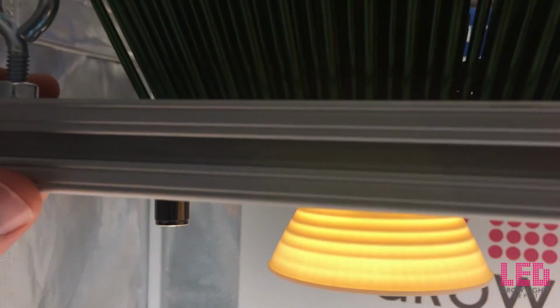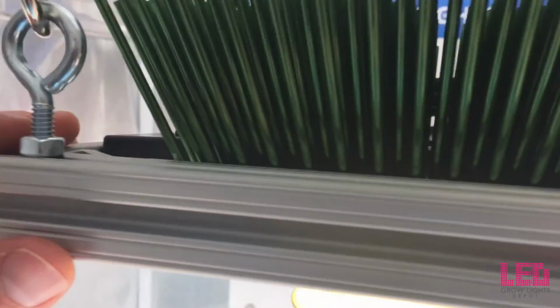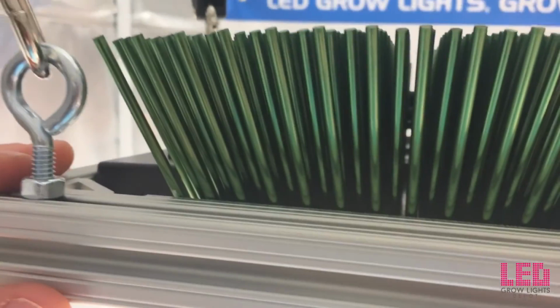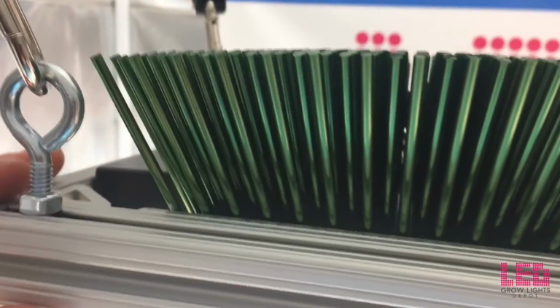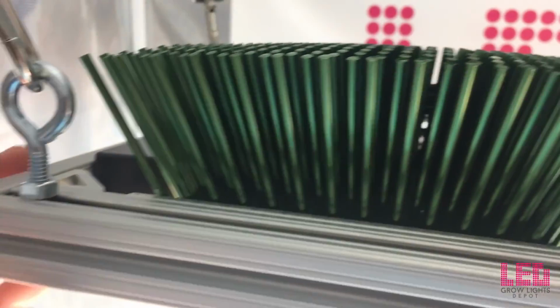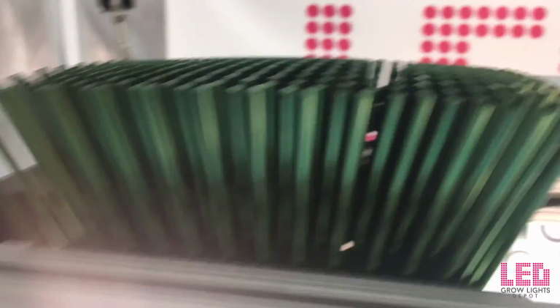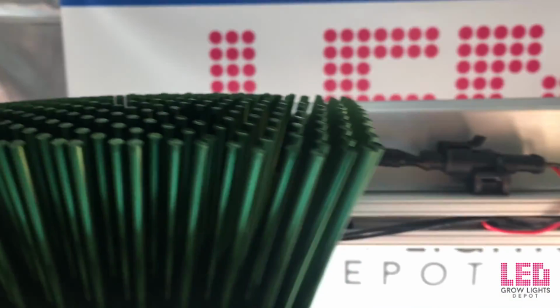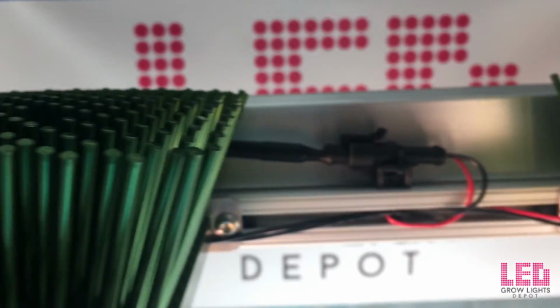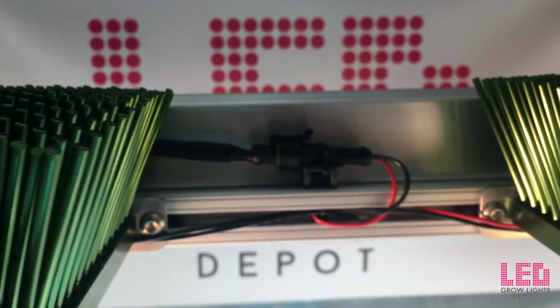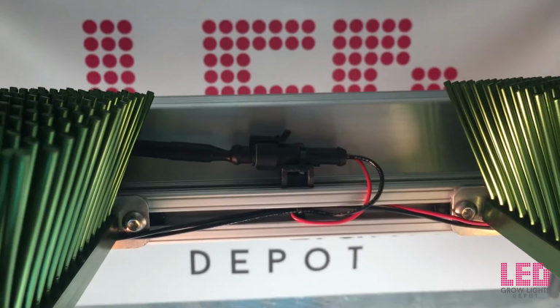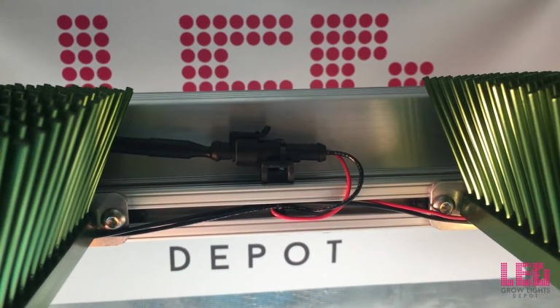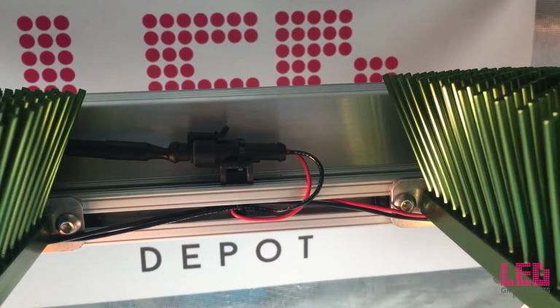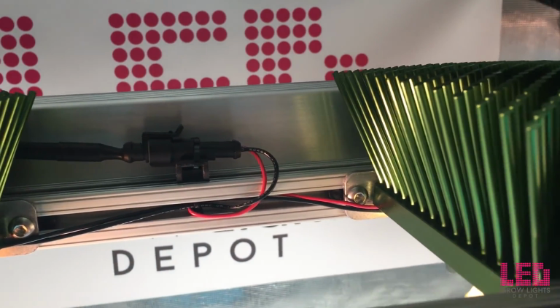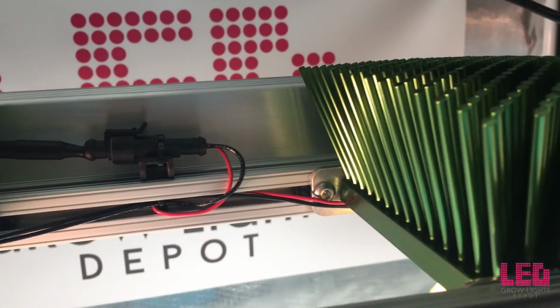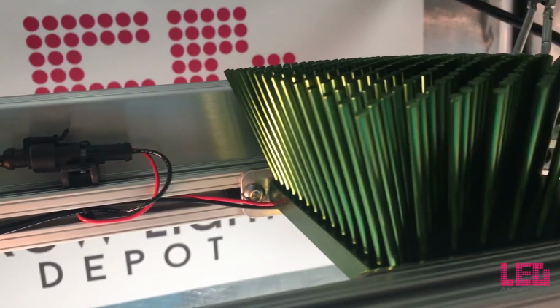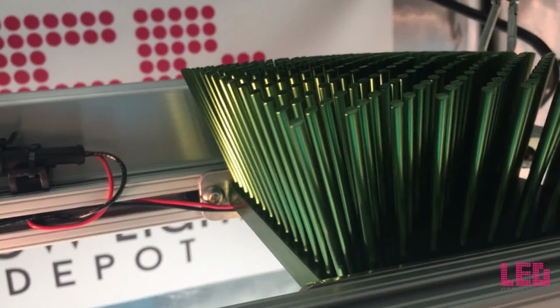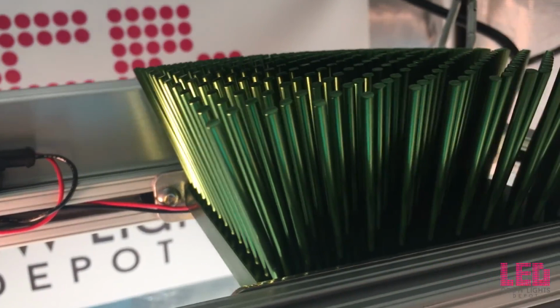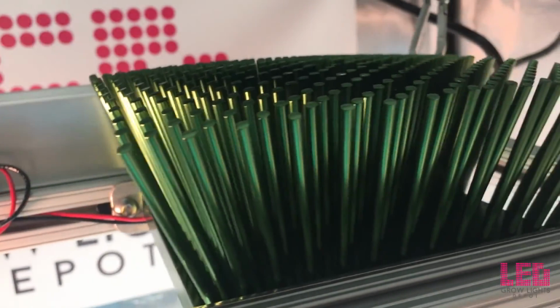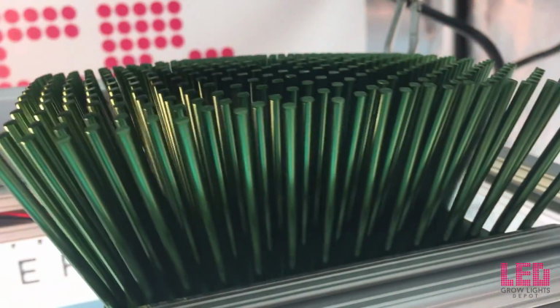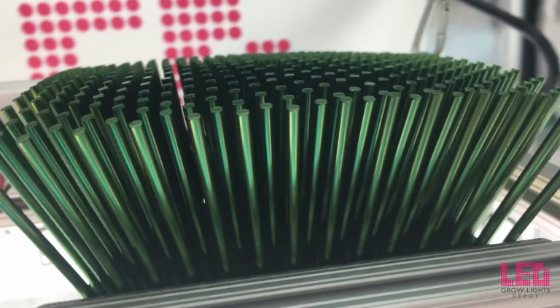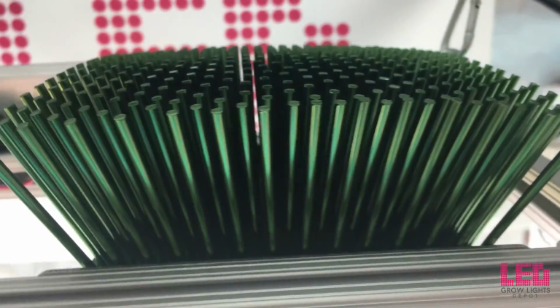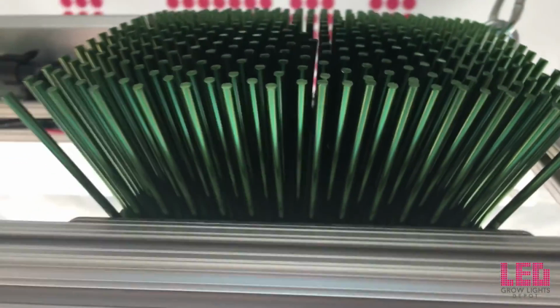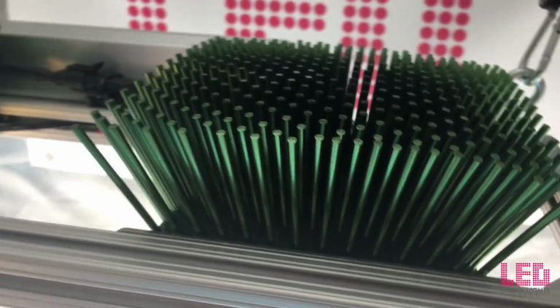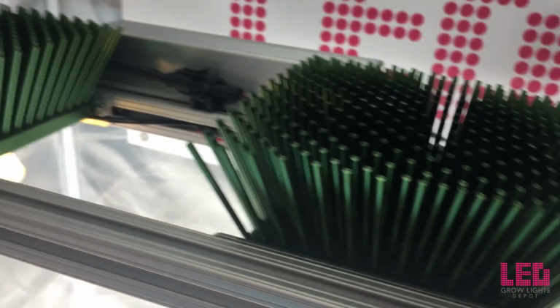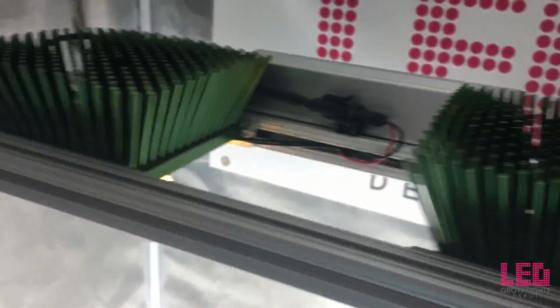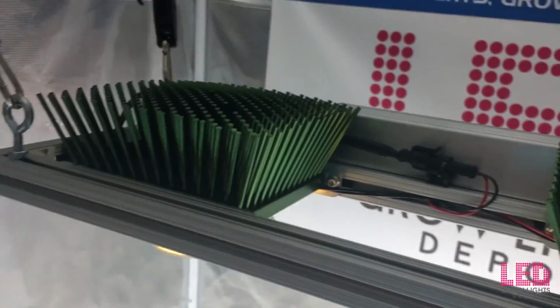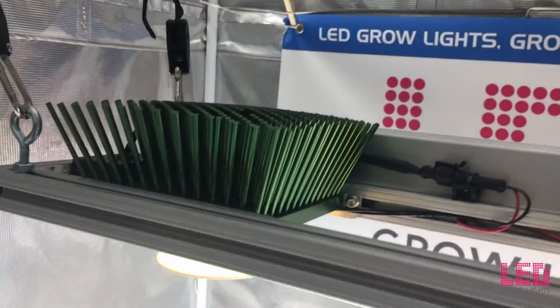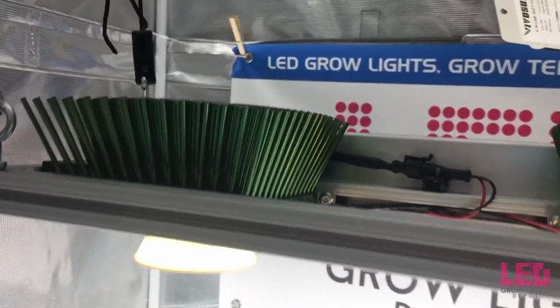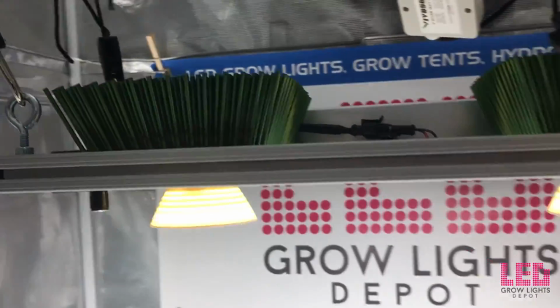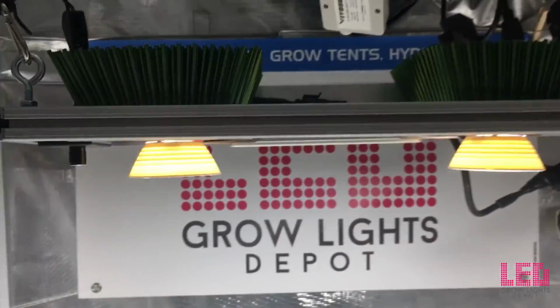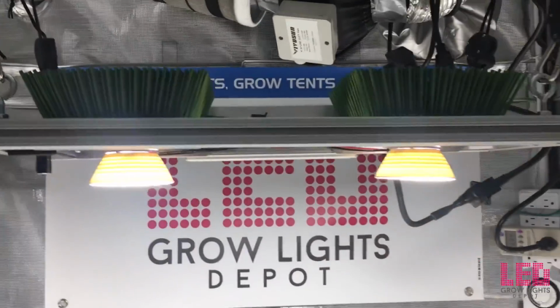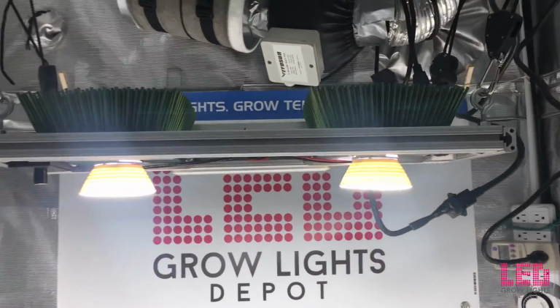In general, the more red in the spectrum, the higher the yields, but the more stretched during veg. Higher blue in the spectrum is best for increasing quality during flower, but can lead to slightly smaller yields. Higher blue content can also keep plants squattier during veg.